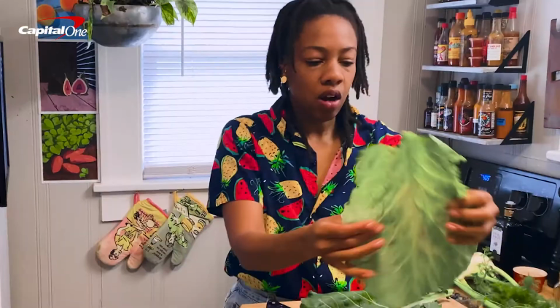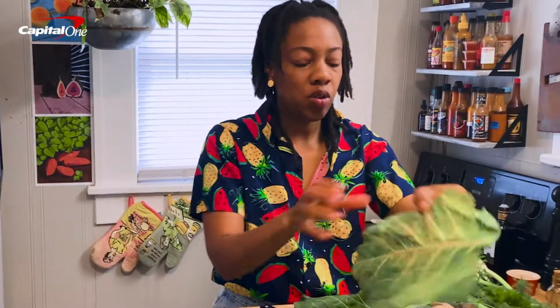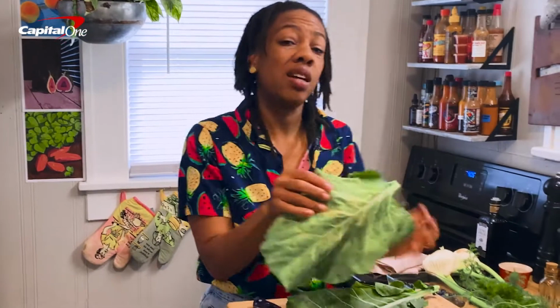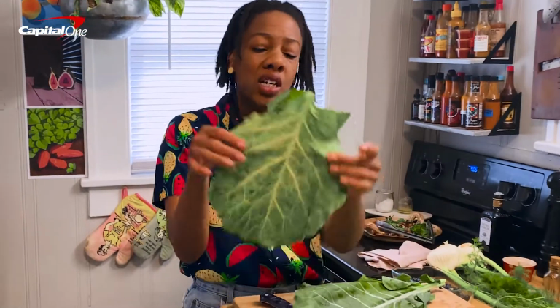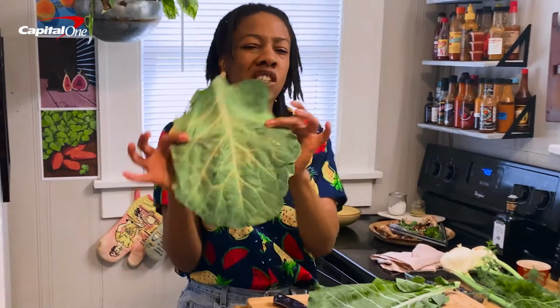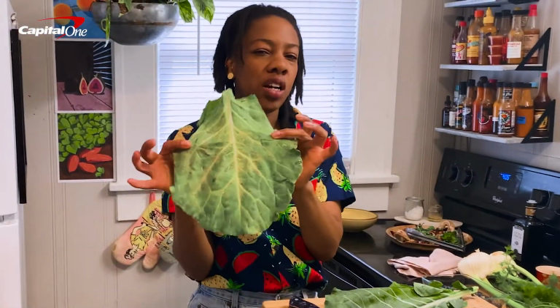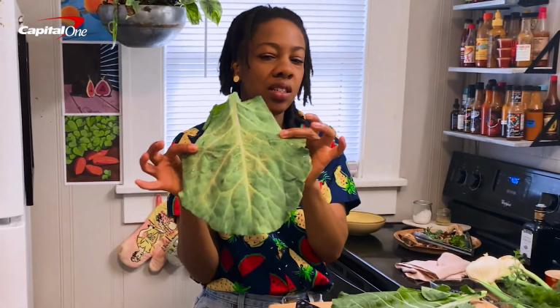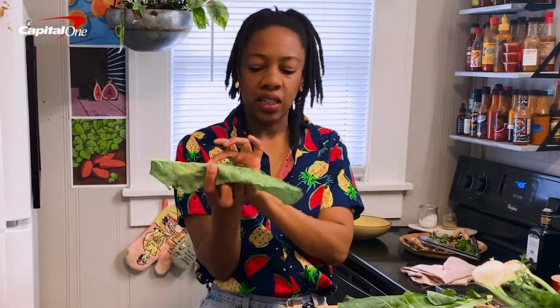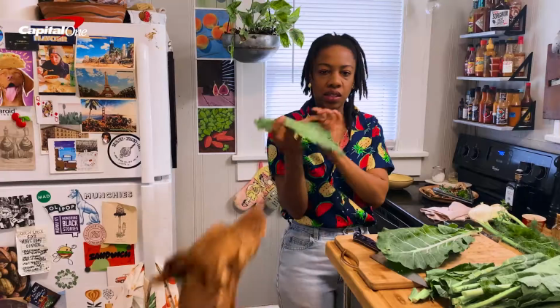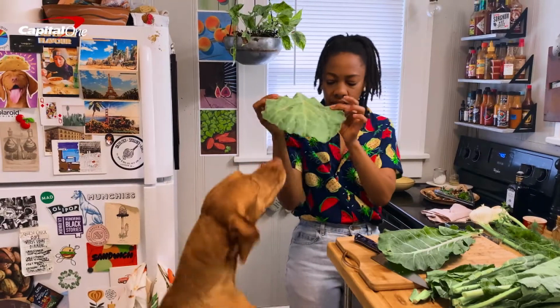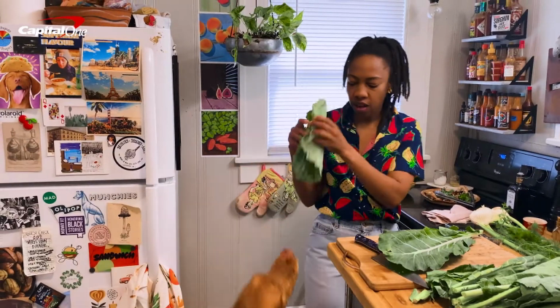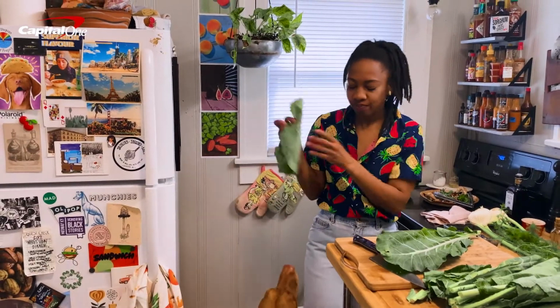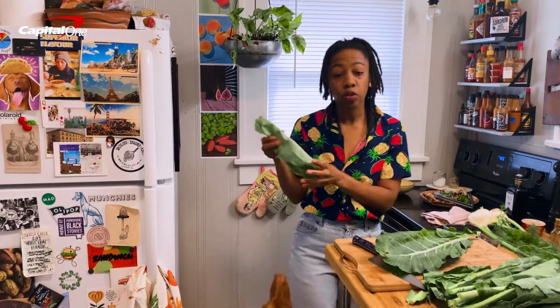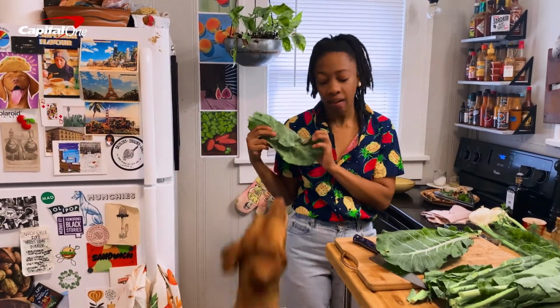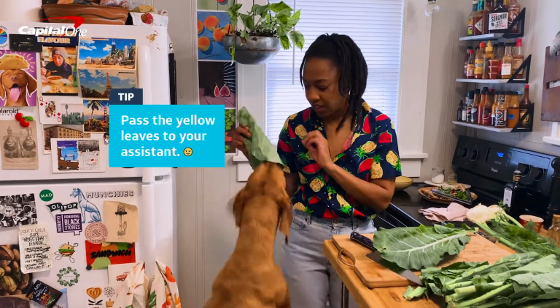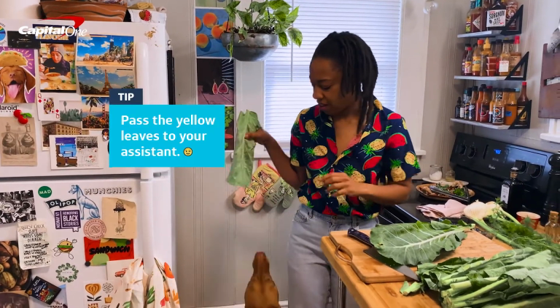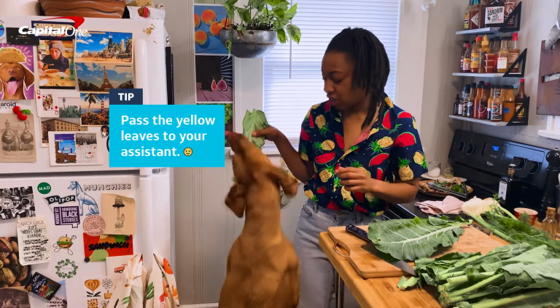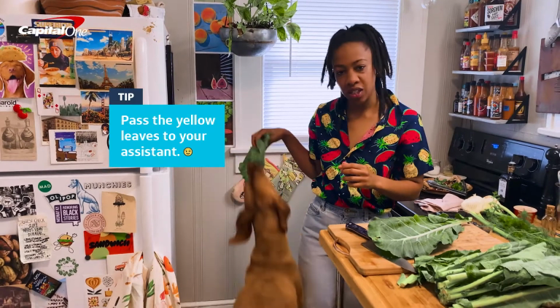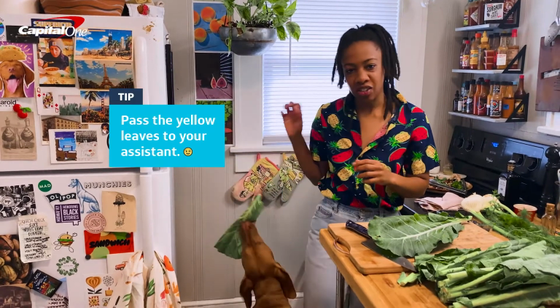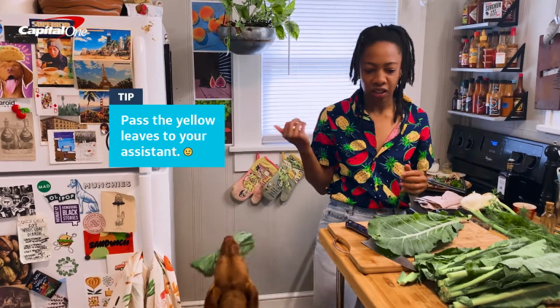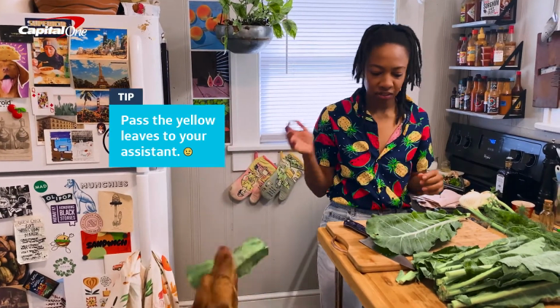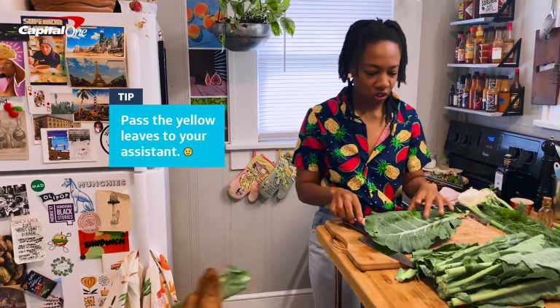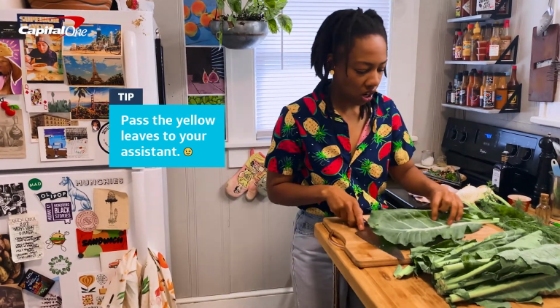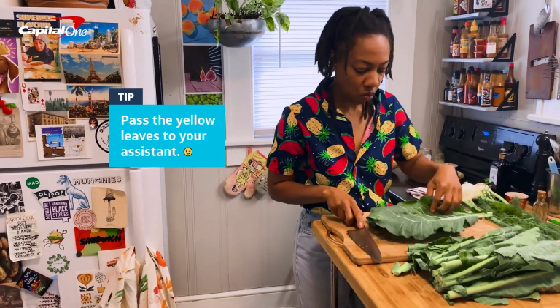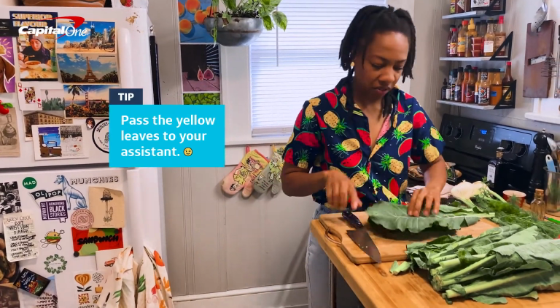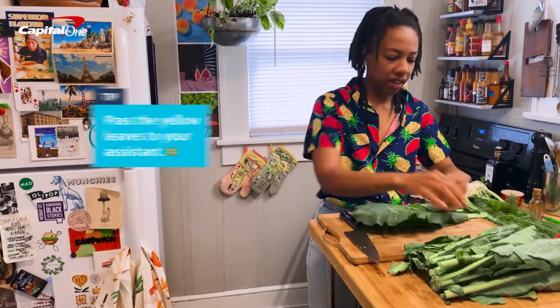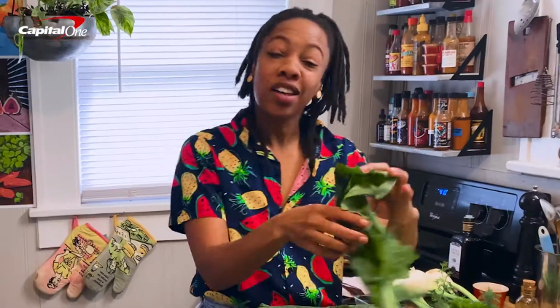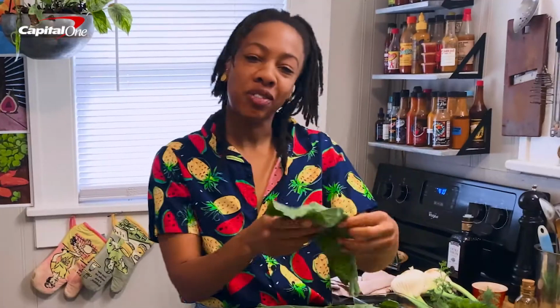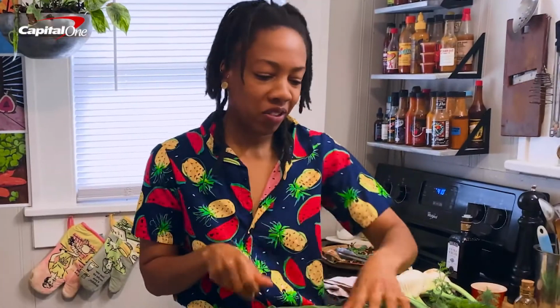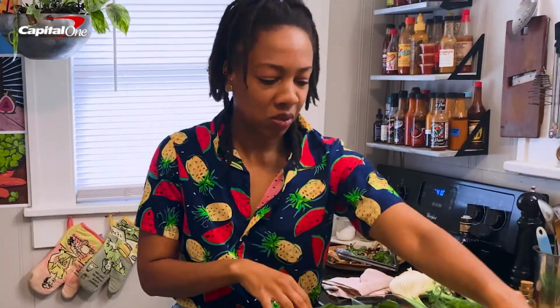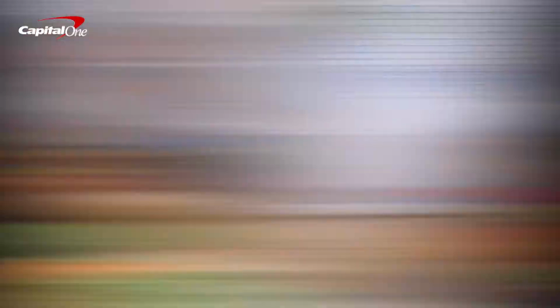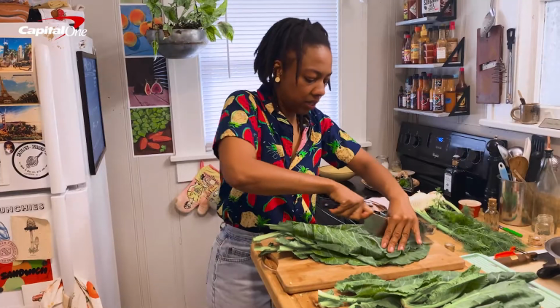Also a tip — just discard these leaves like this. Rue obviously knows that we discard yellow leaves, so she was already waiting for that. Collards are one of her favorite vegetables.